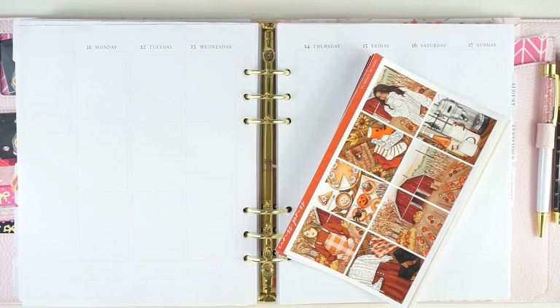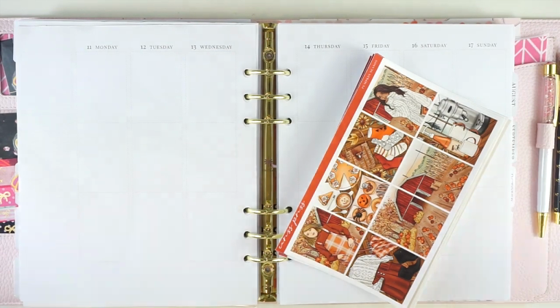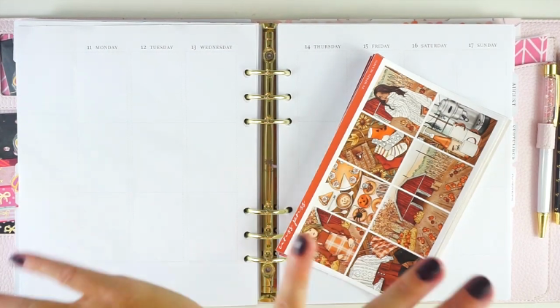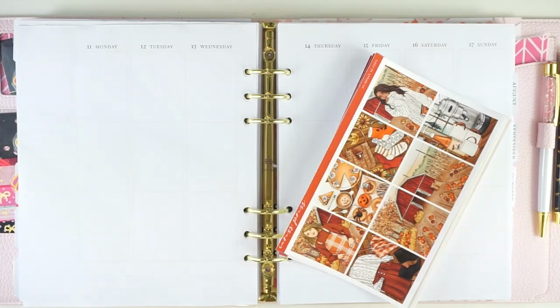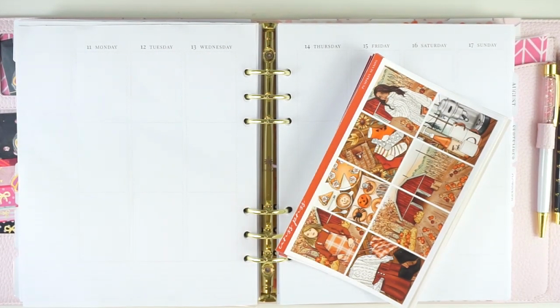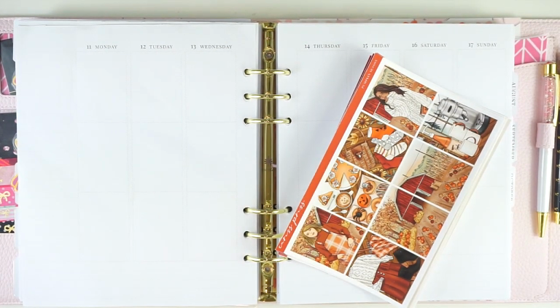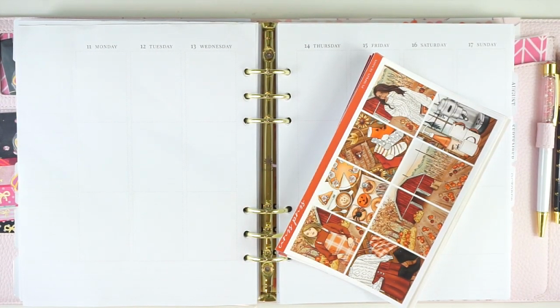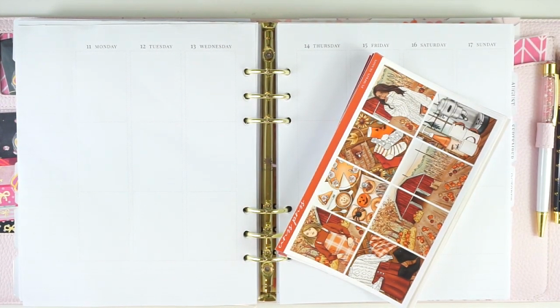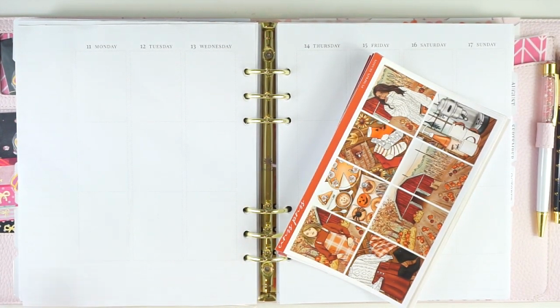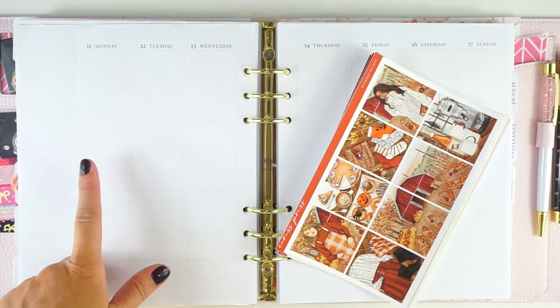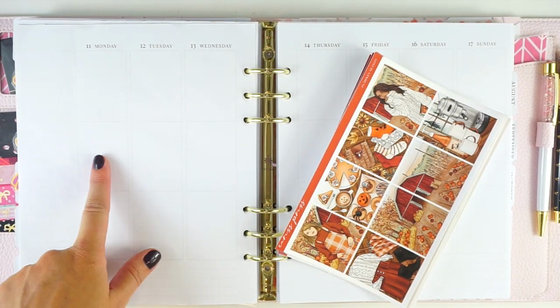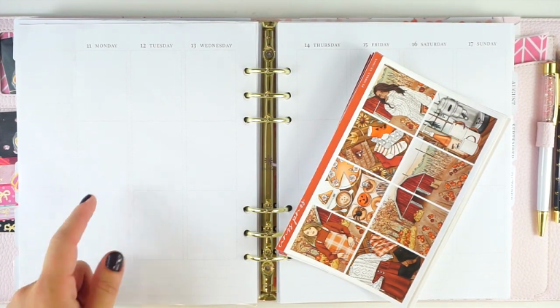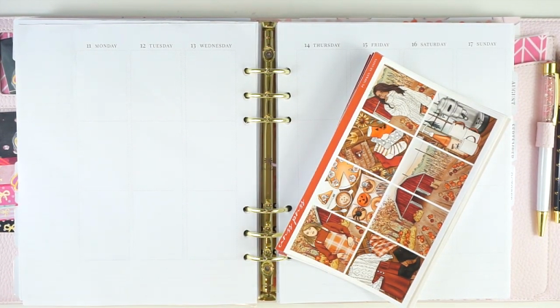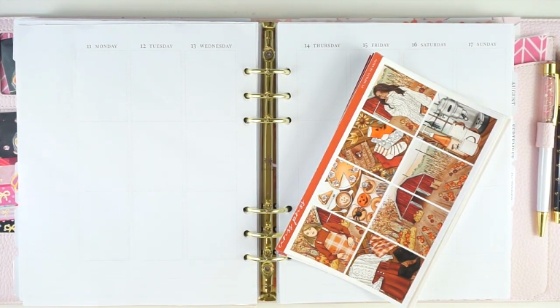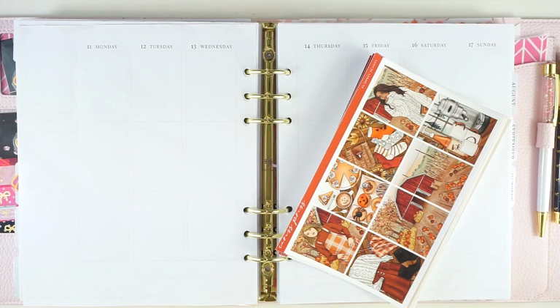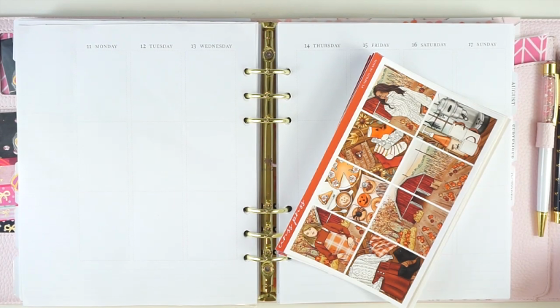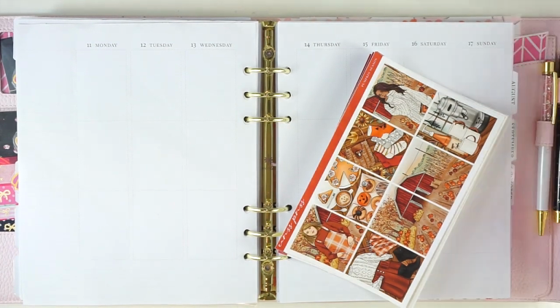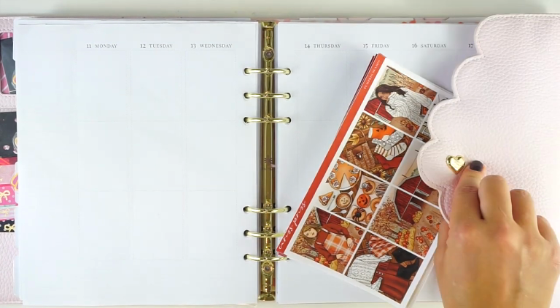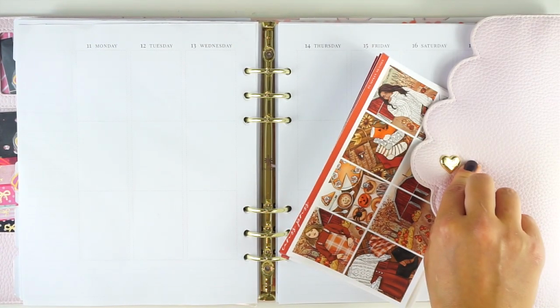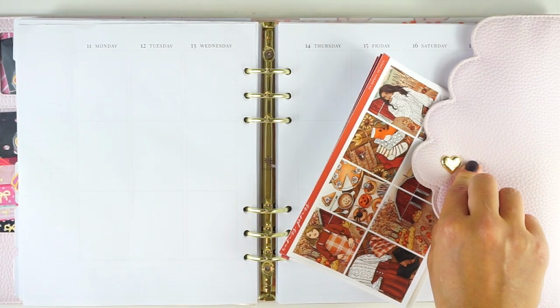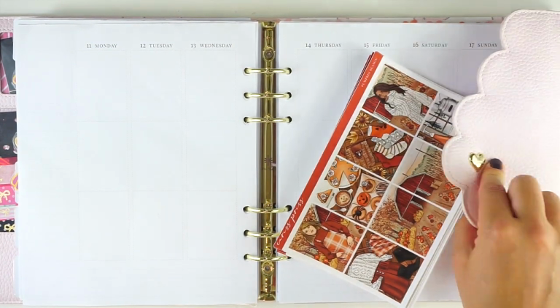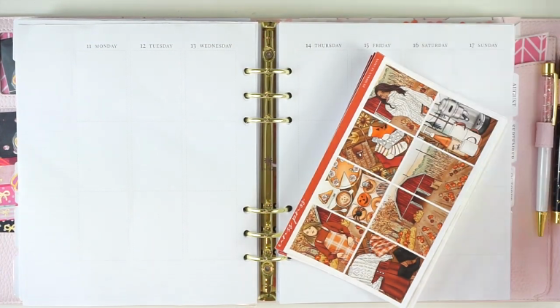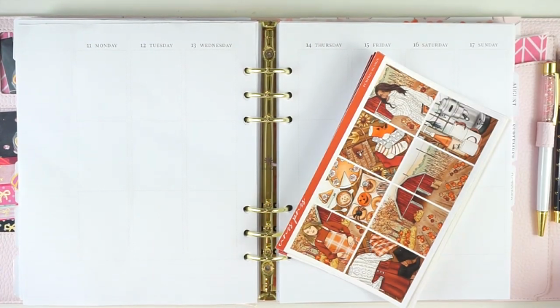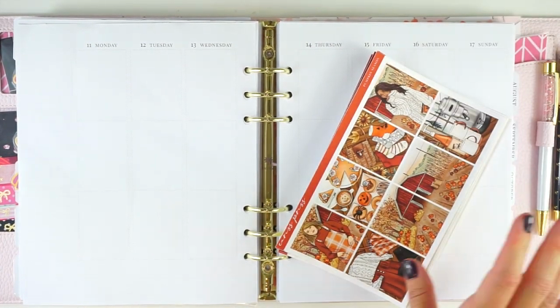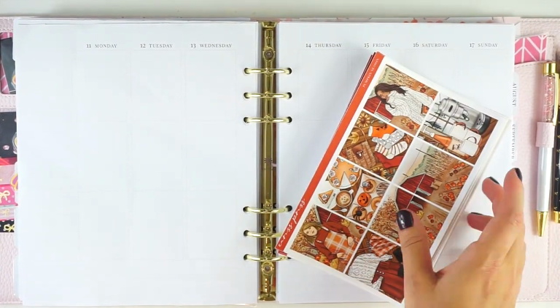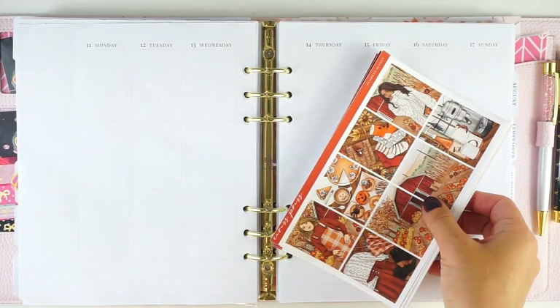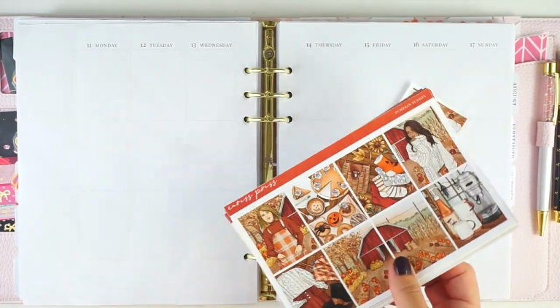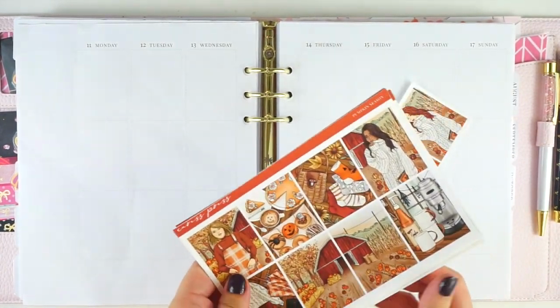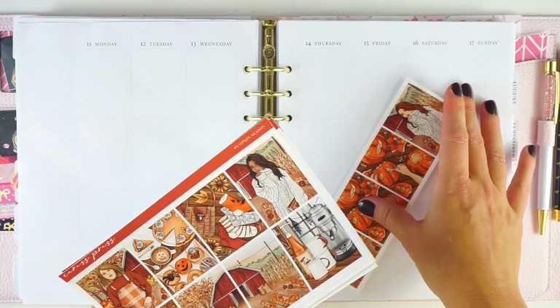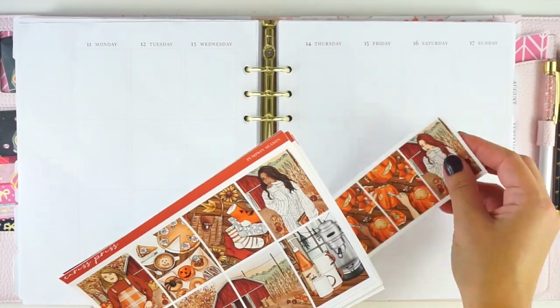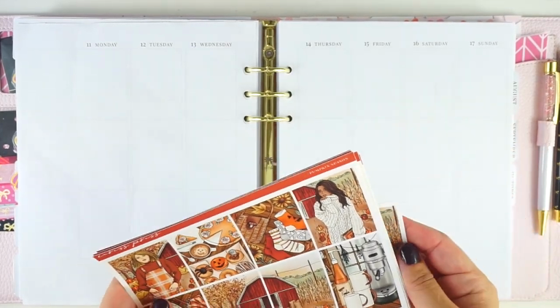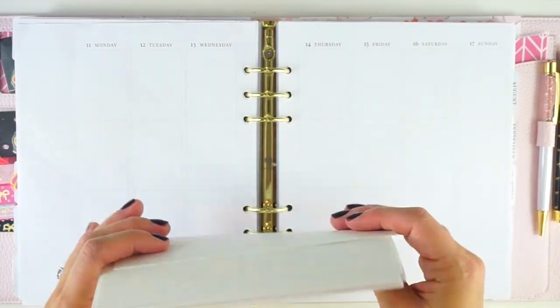Hey everyone, it's Lindsay from My Crafty Plans. Today I'm going to be planning the week of October 11th in my memory planner, which is my Art Estelle A5 wide cloud planner.